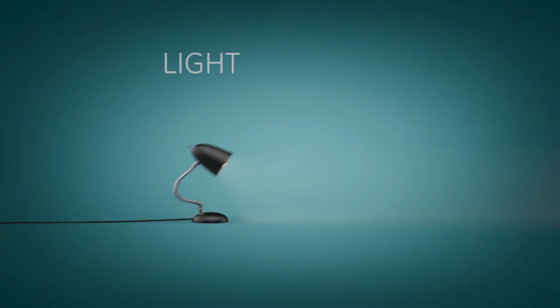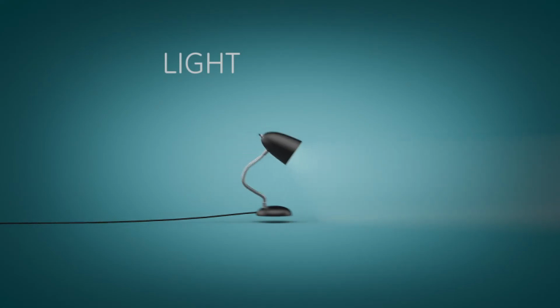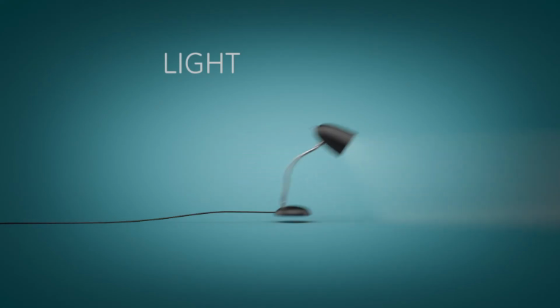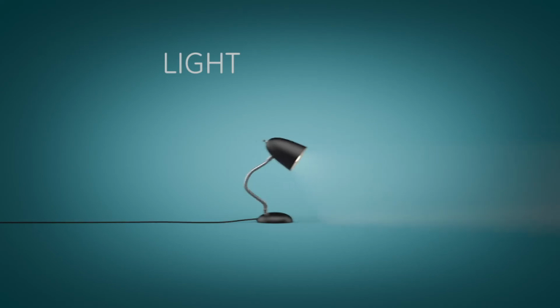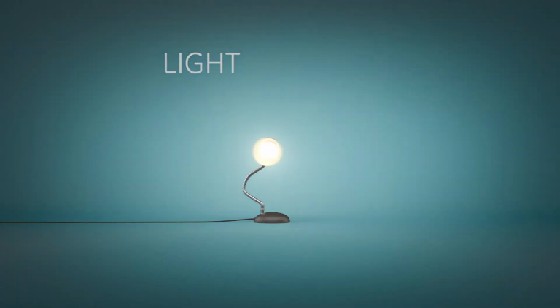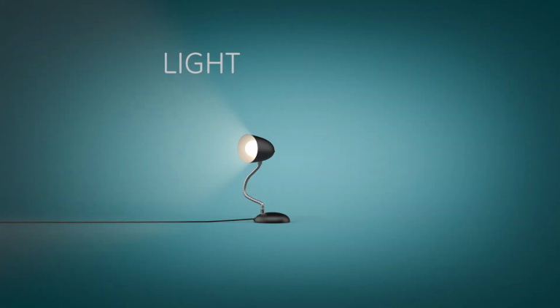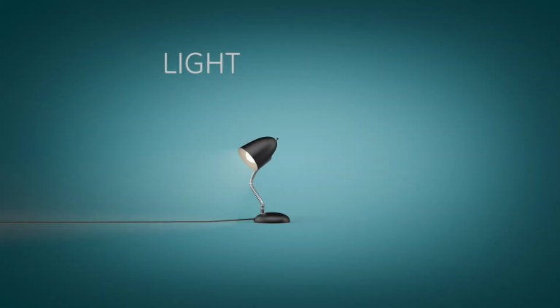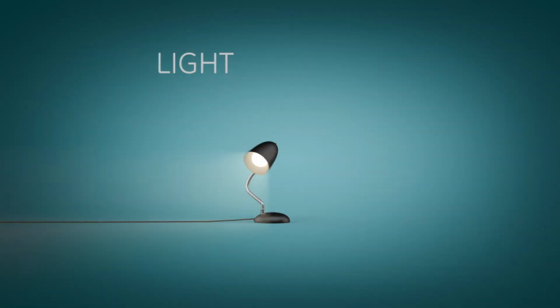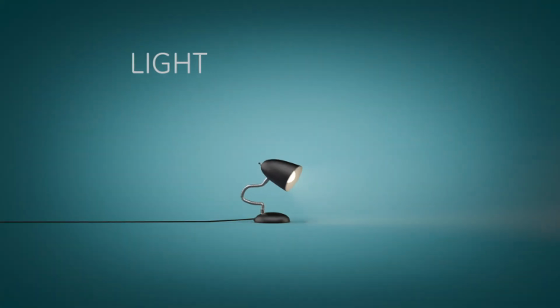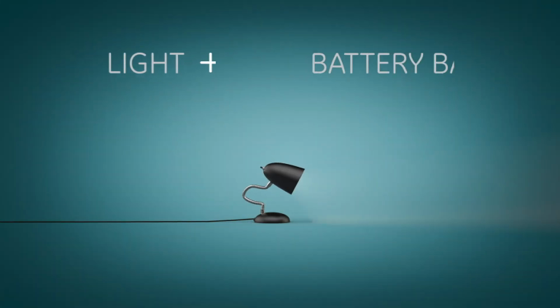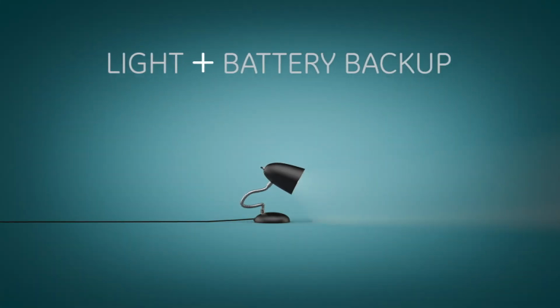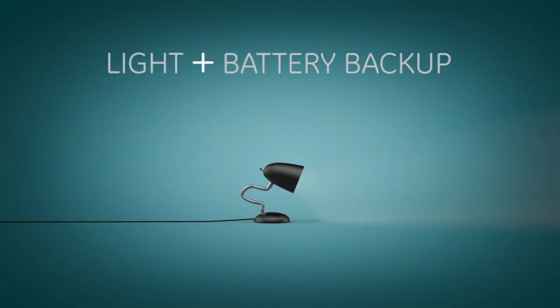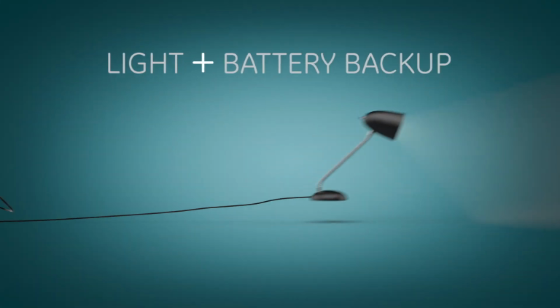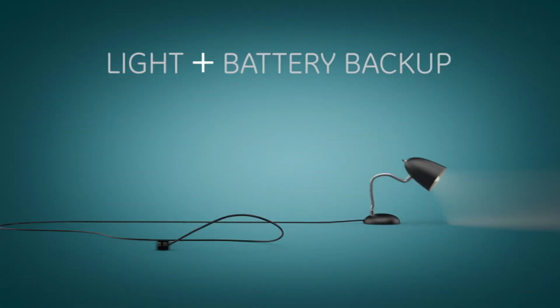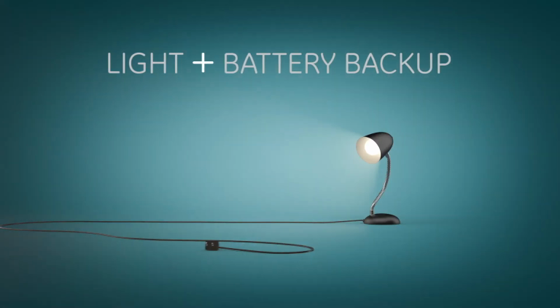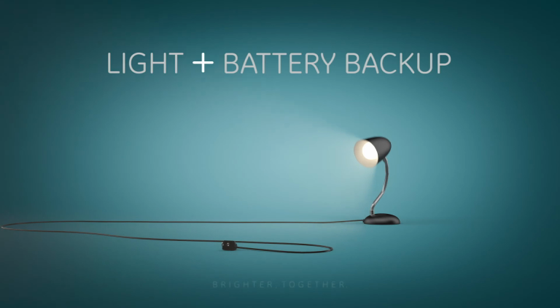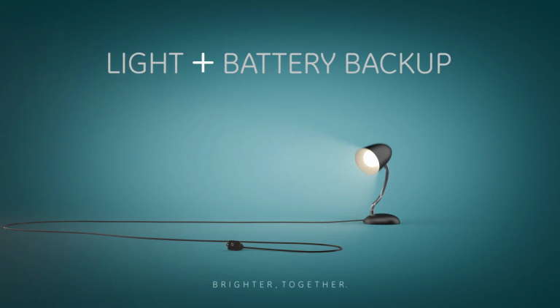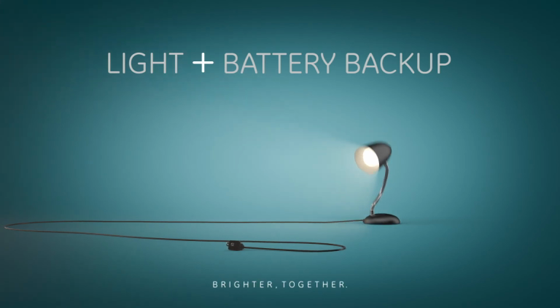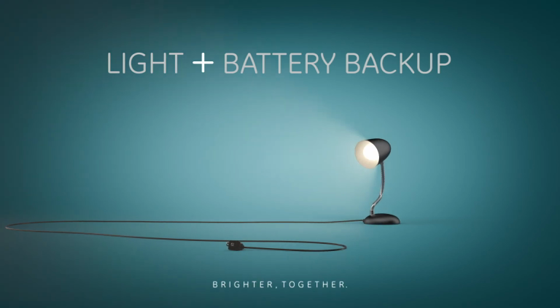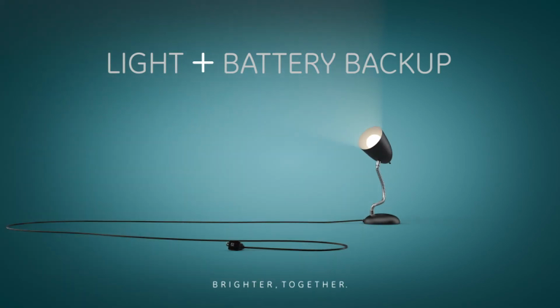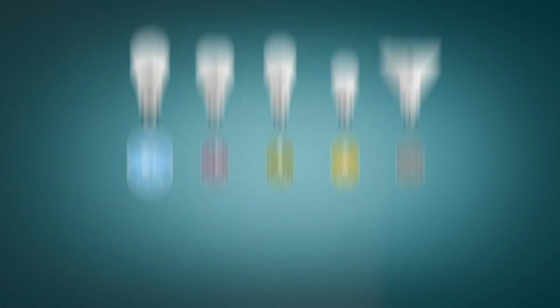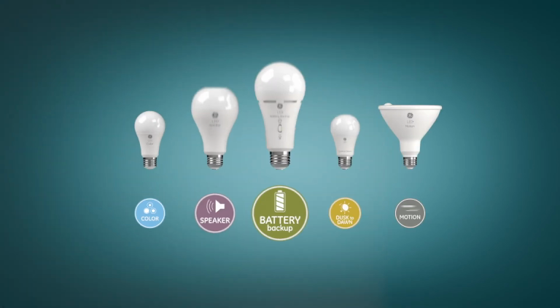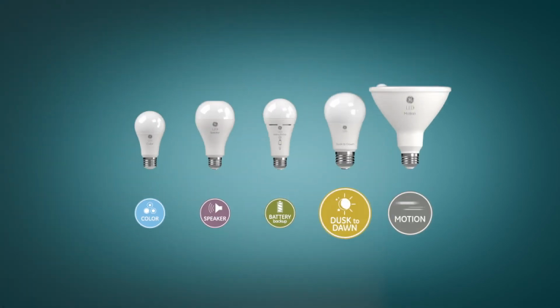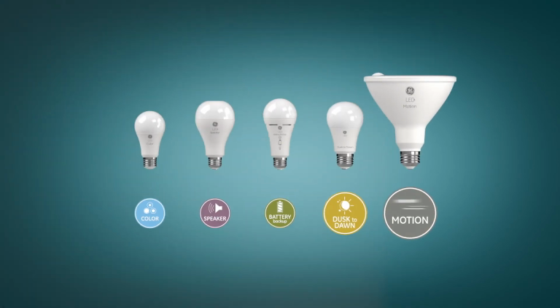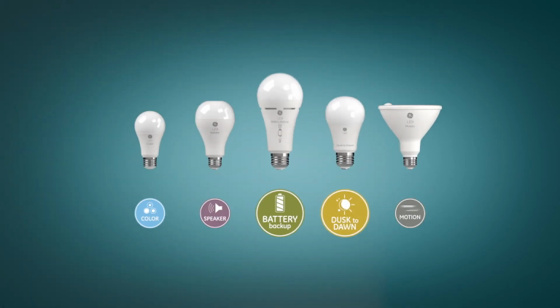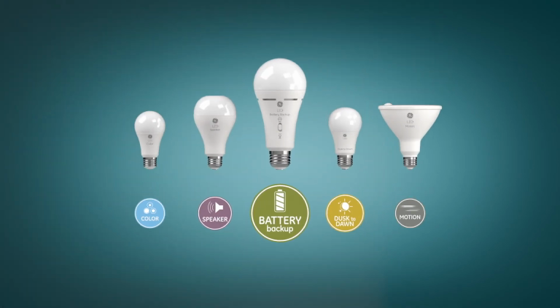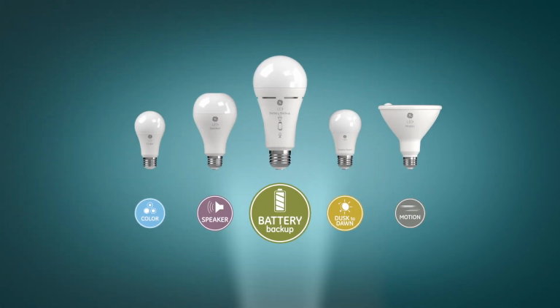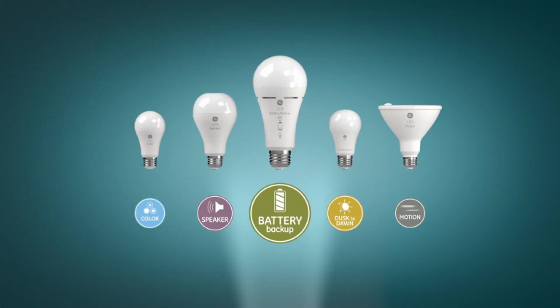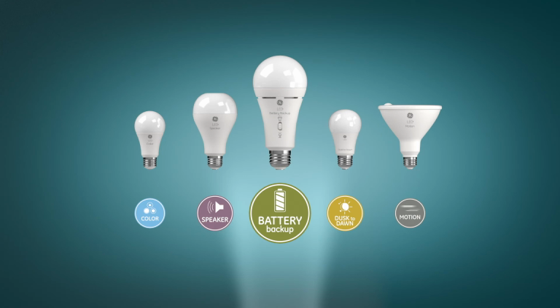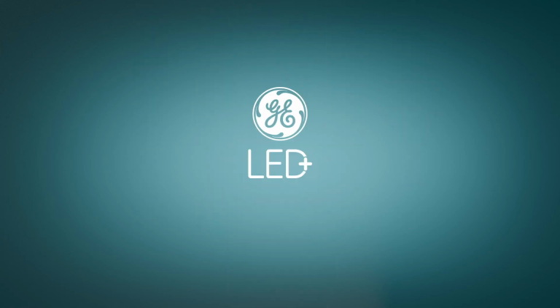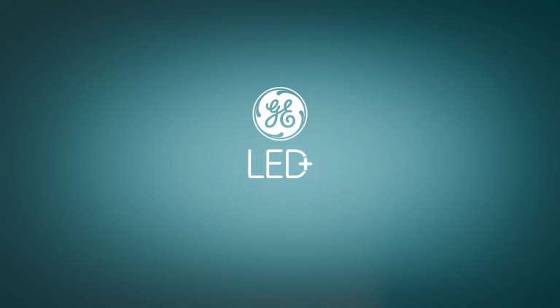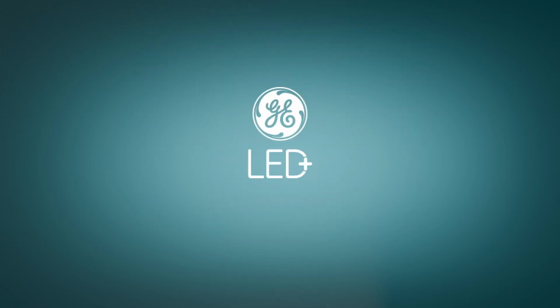It's more than just a light. It's a light that can last five hours without power. And it's this light that sets us free. Look for the whole family of GE LED Plus light bulbs. Brighter together.